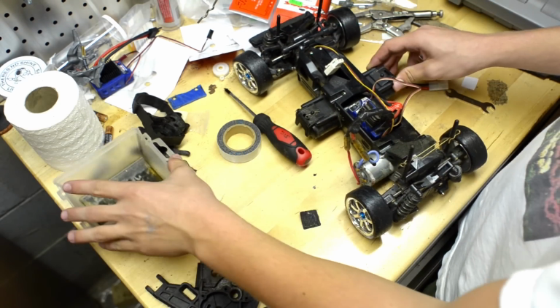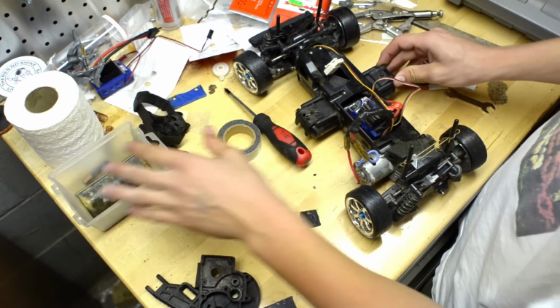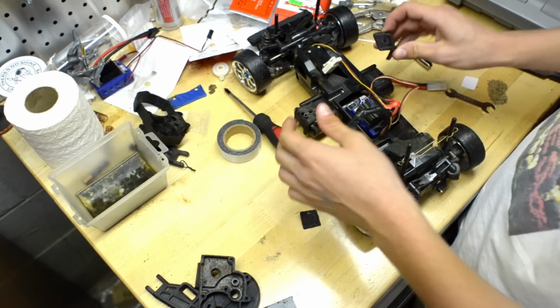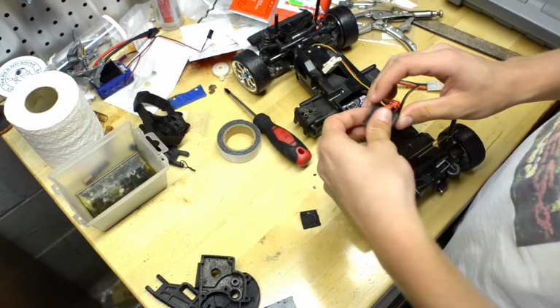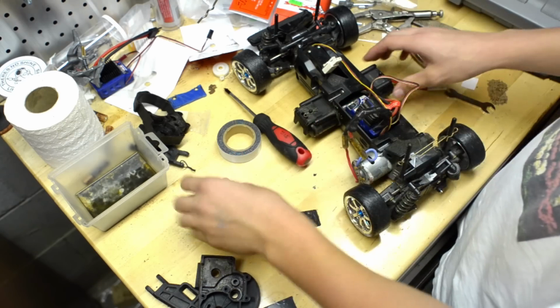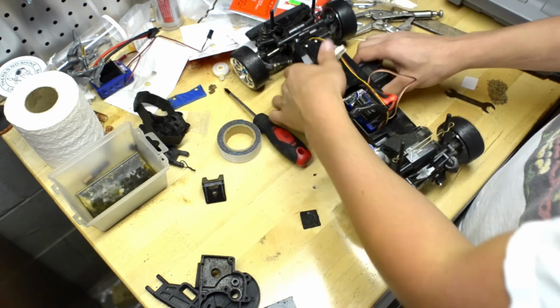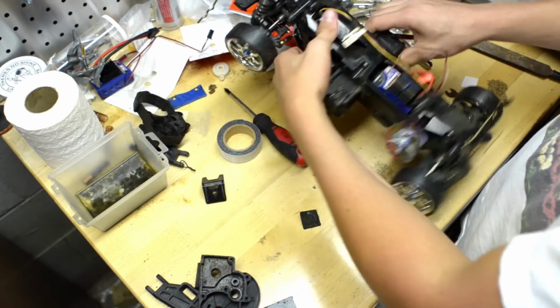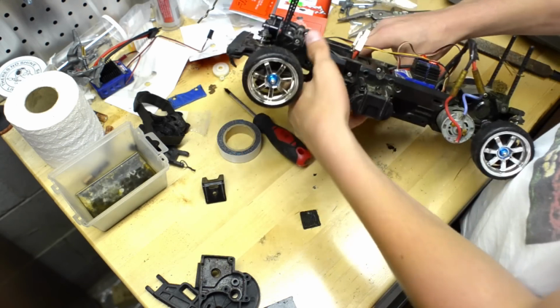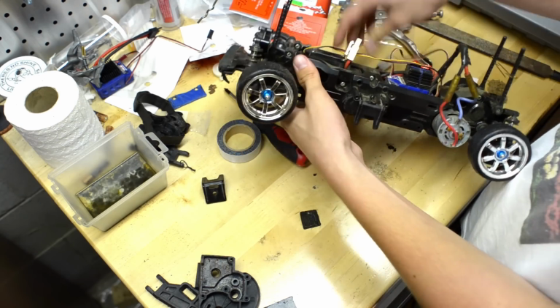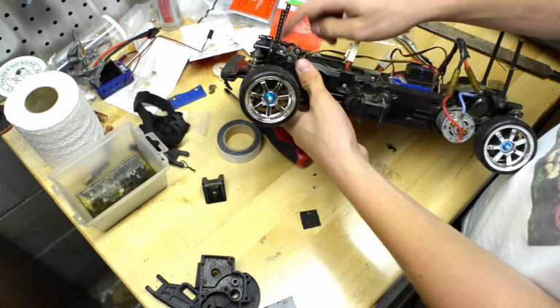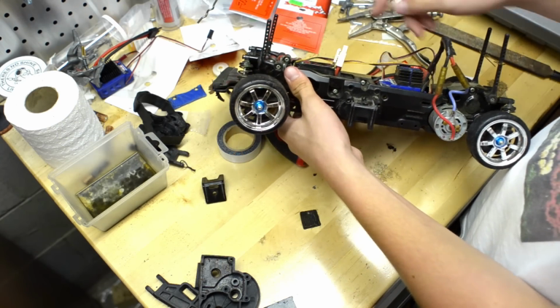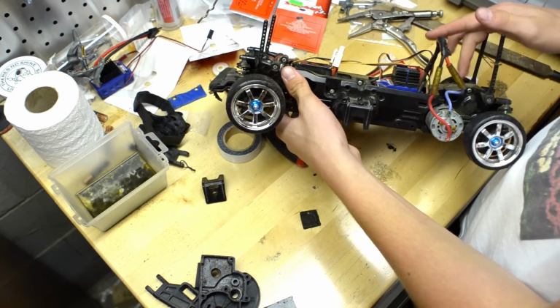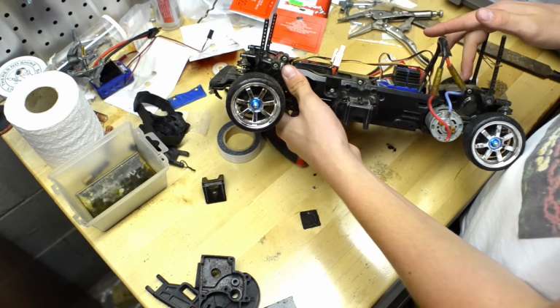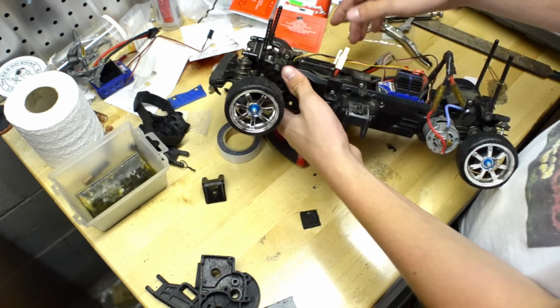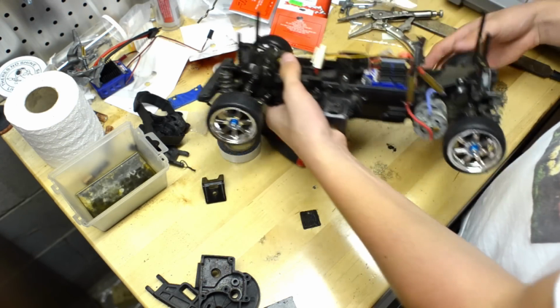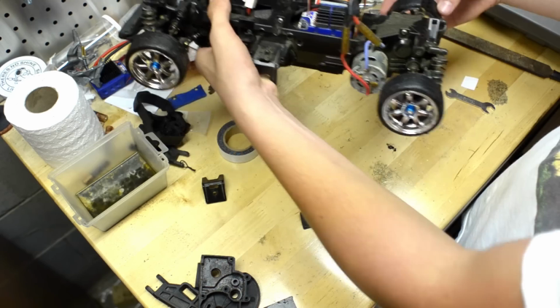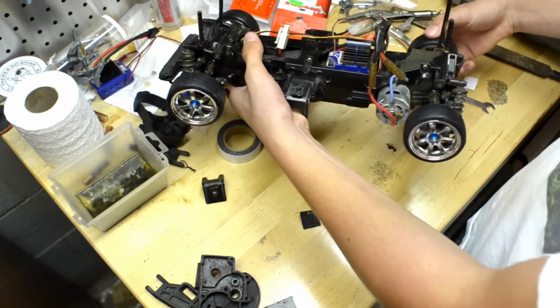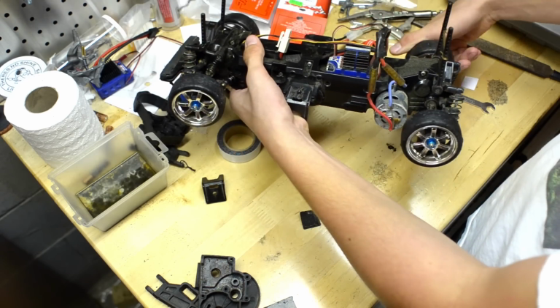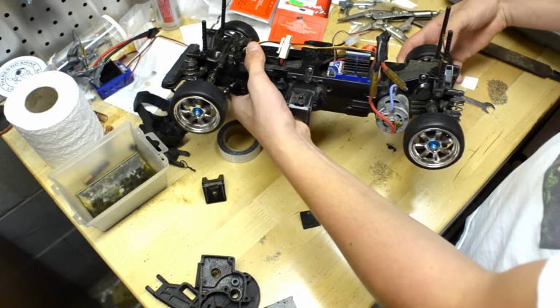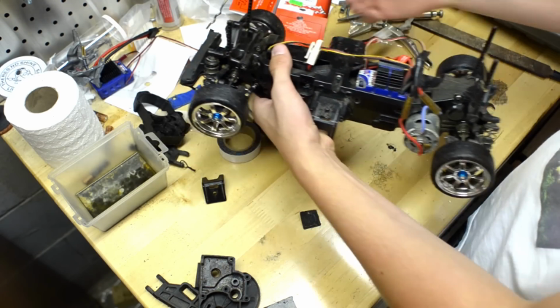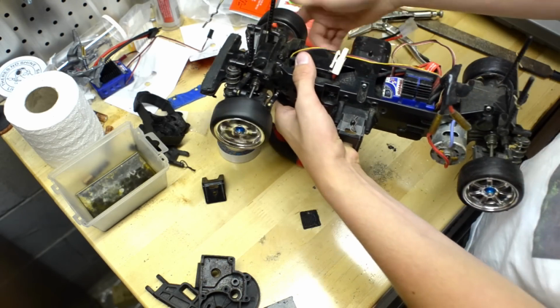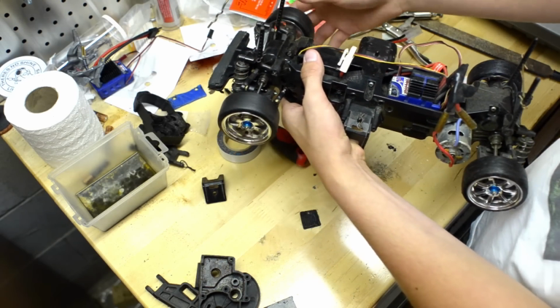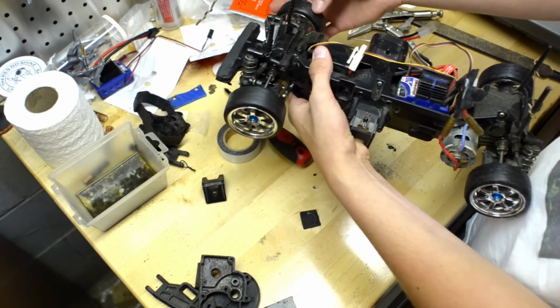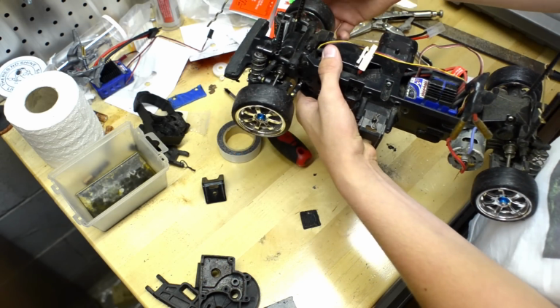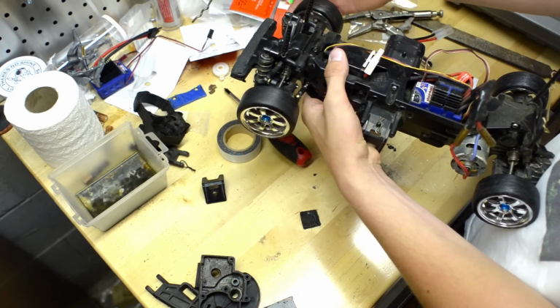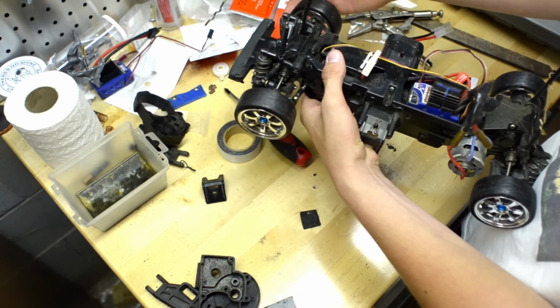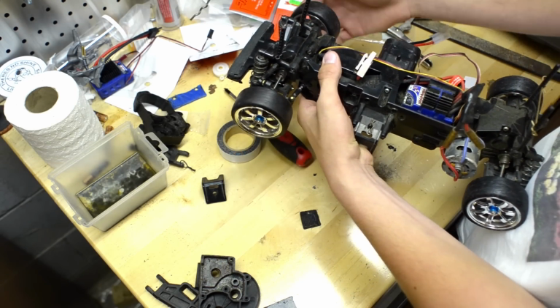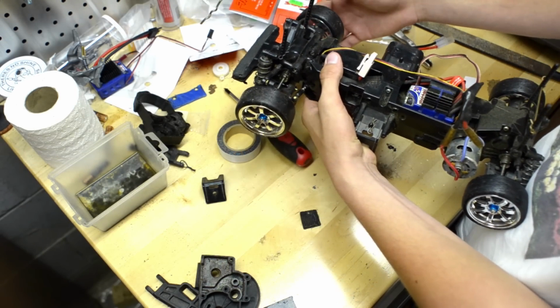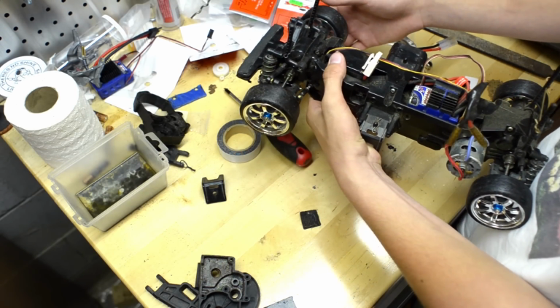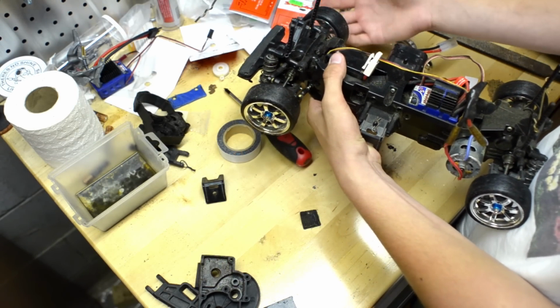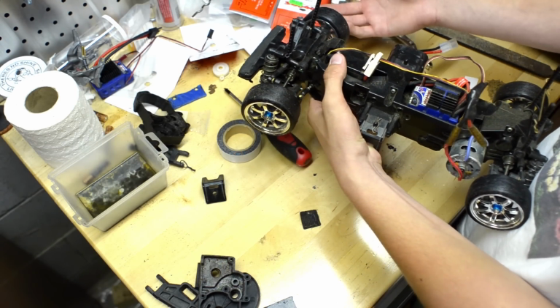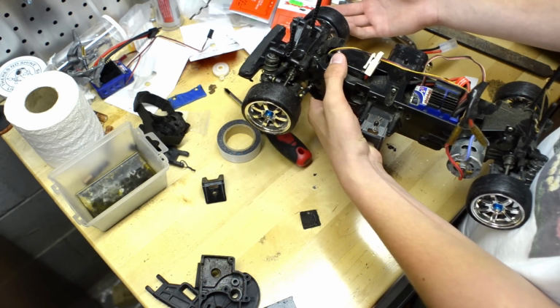Basically, it's the same for most cars. My gearbox is up in the front. My rear is already locked up. My front isn't.